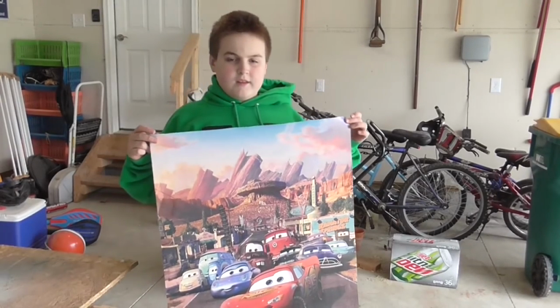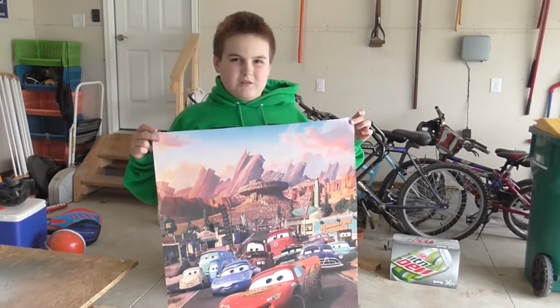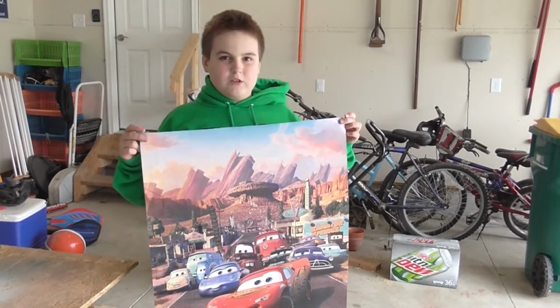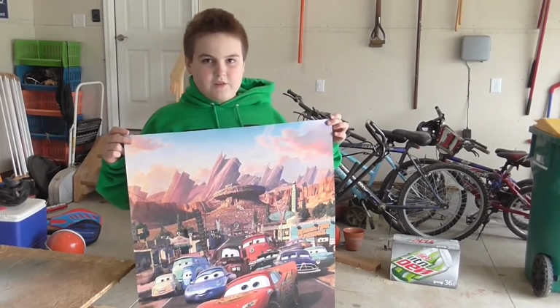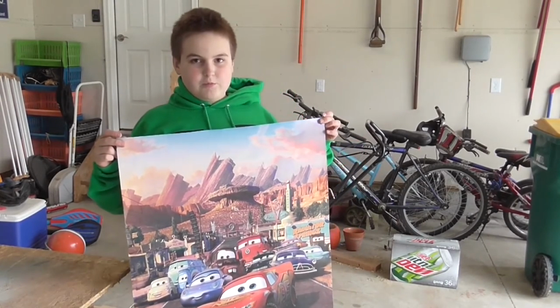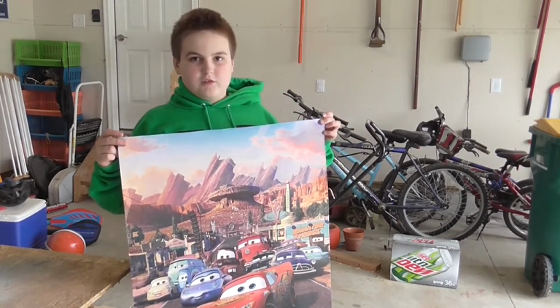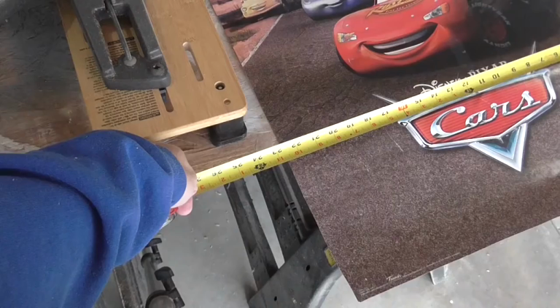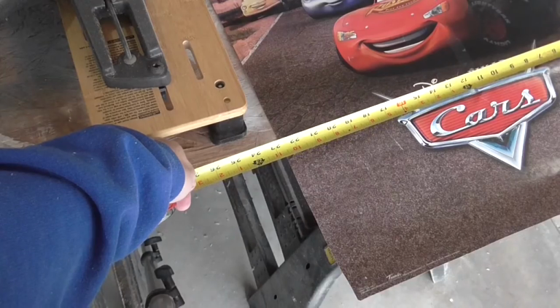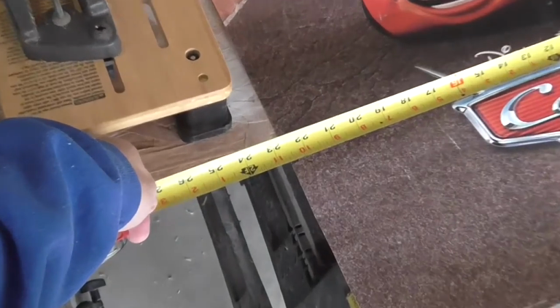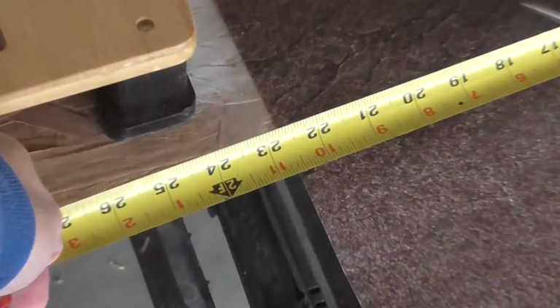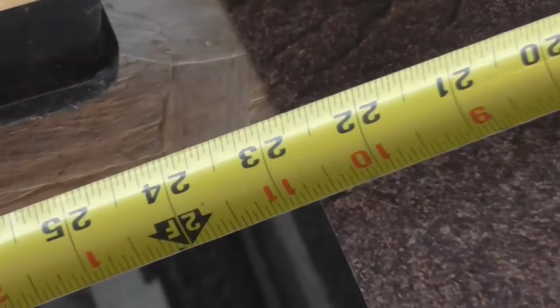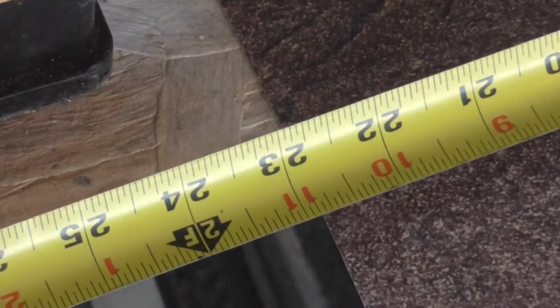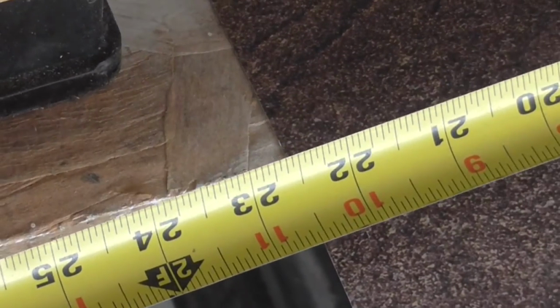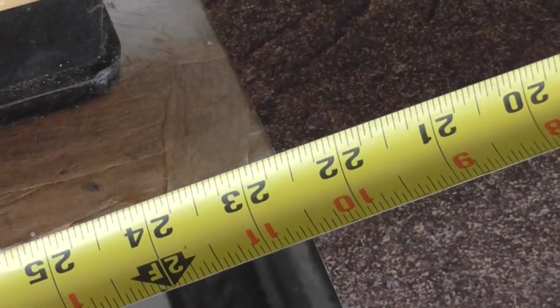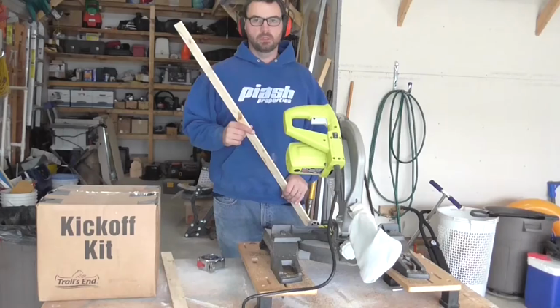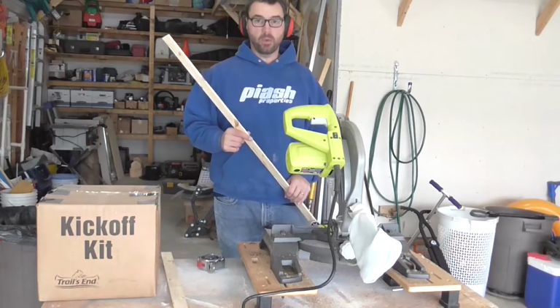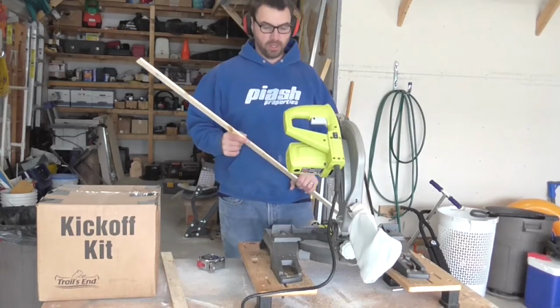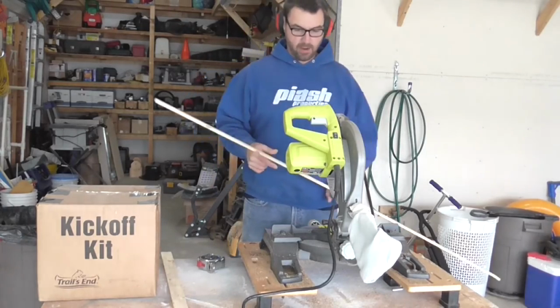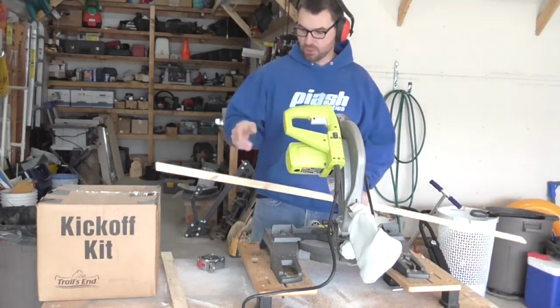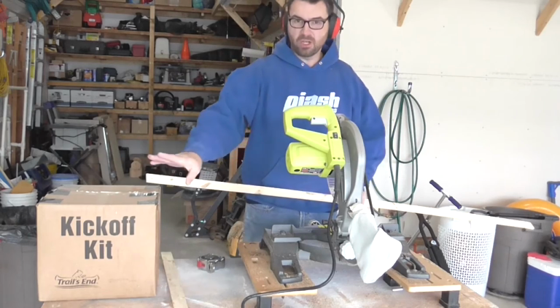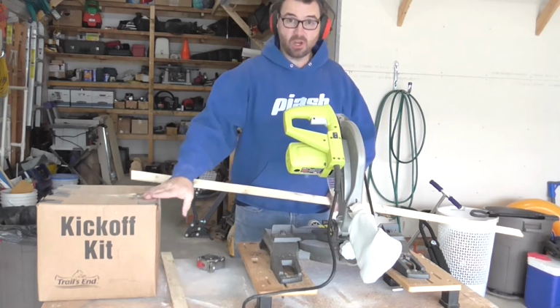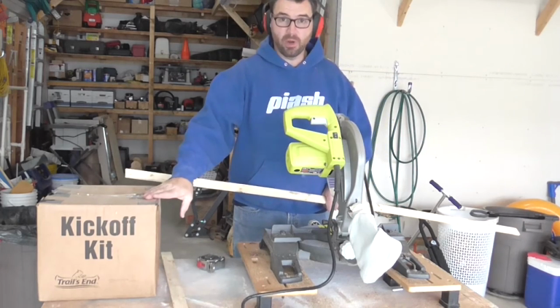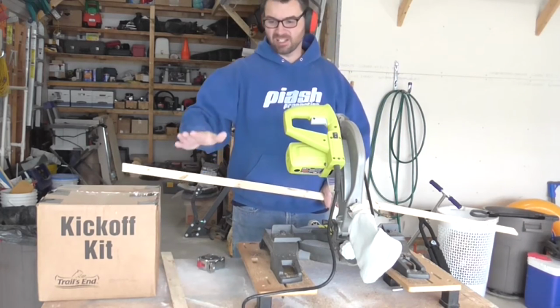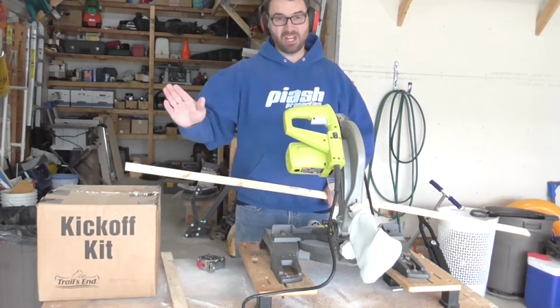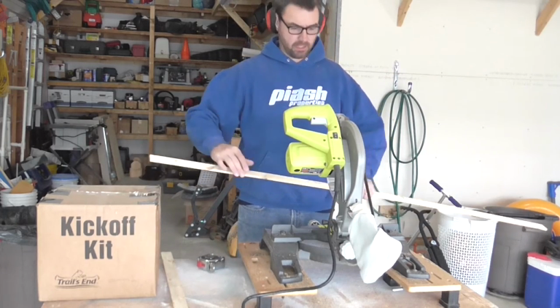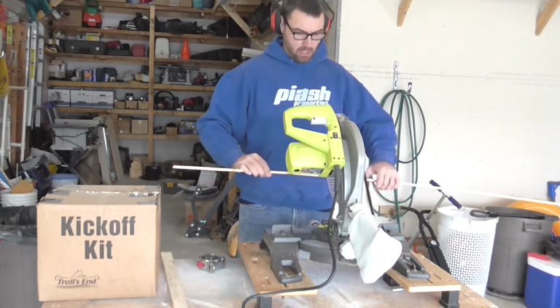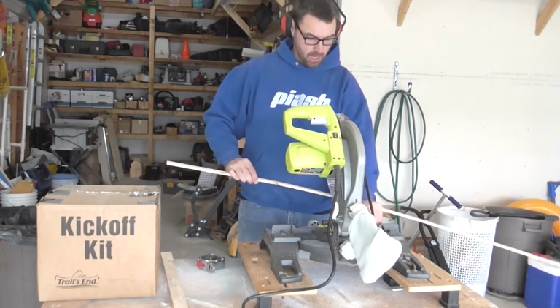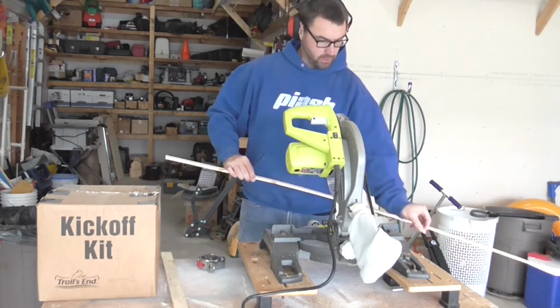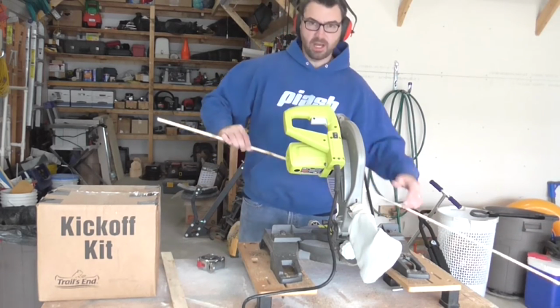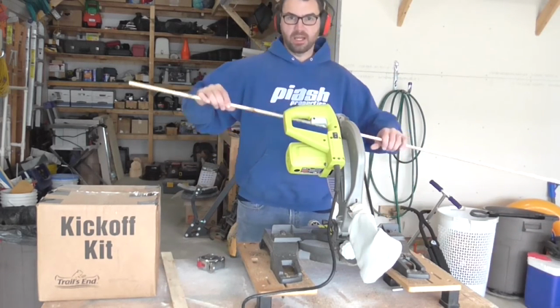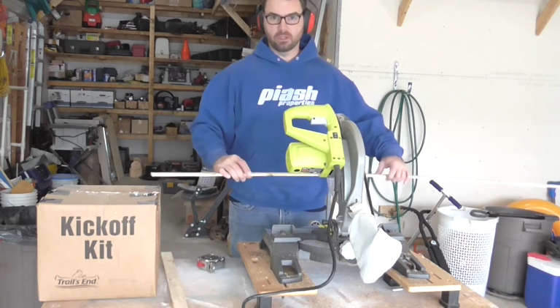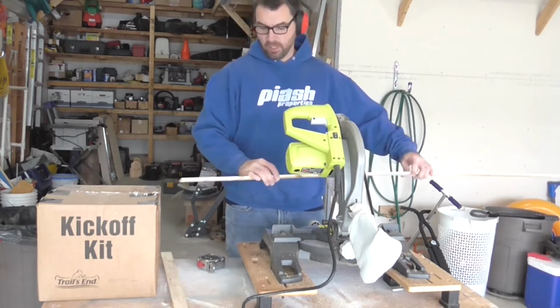Now we need to find the width of this poster — looks like about 22-1/2 inches. We need 22-1/2 inches, so I've set up this cardboard box as kind of a stop block, and we can just knock these out real quick.